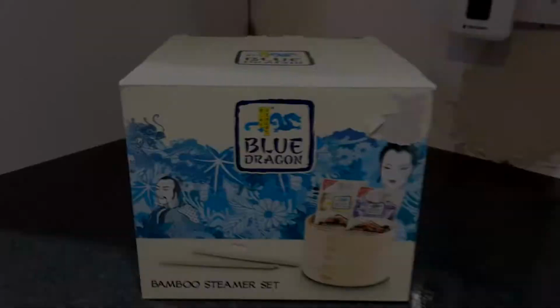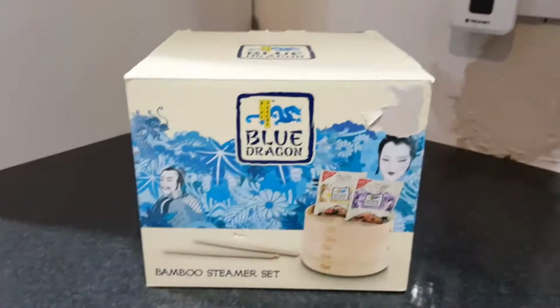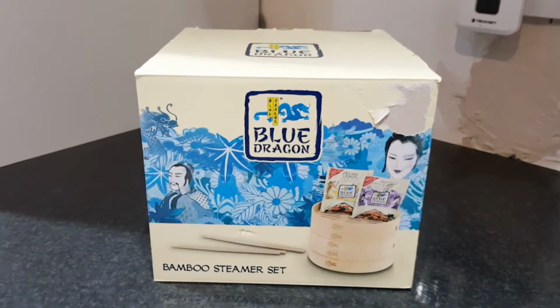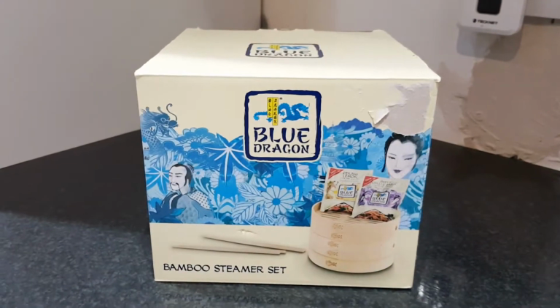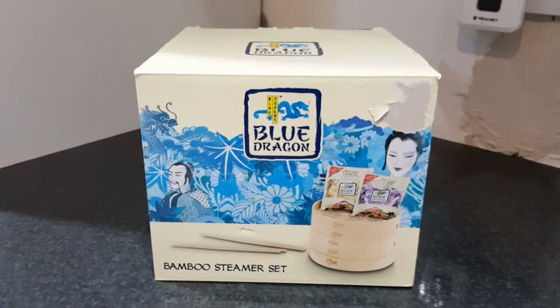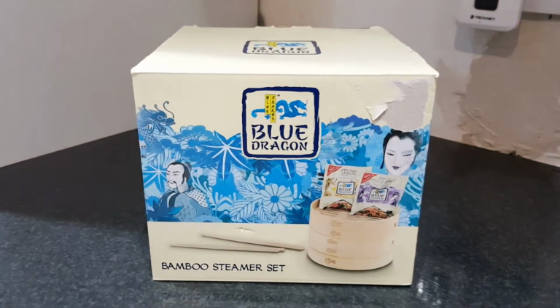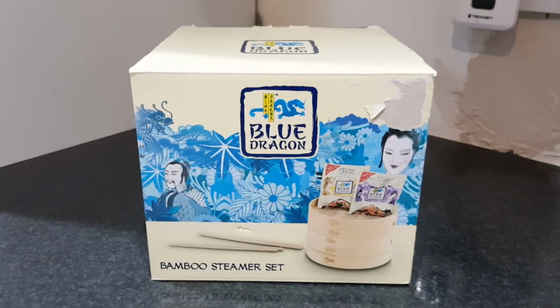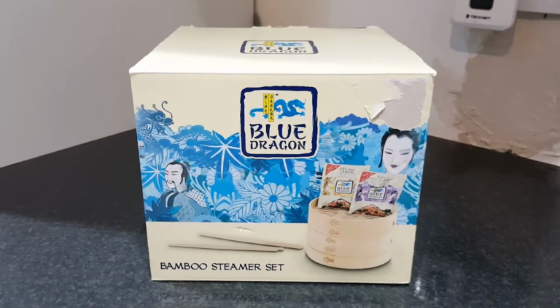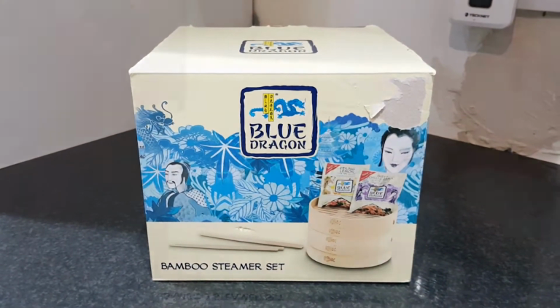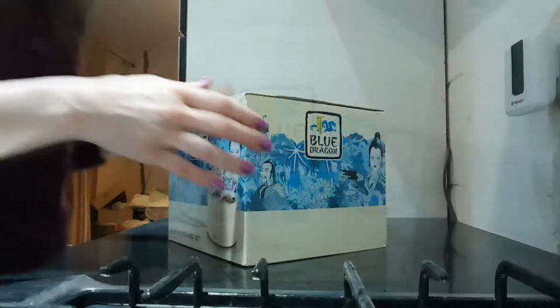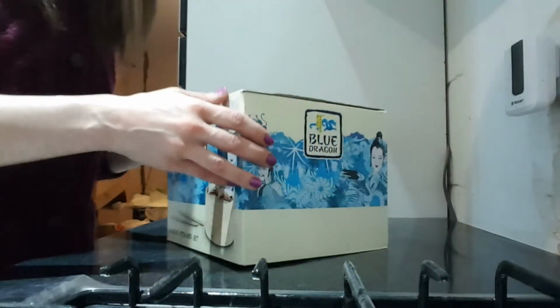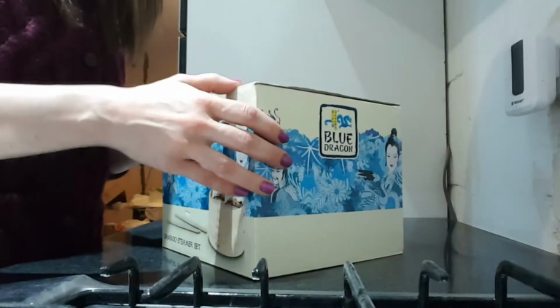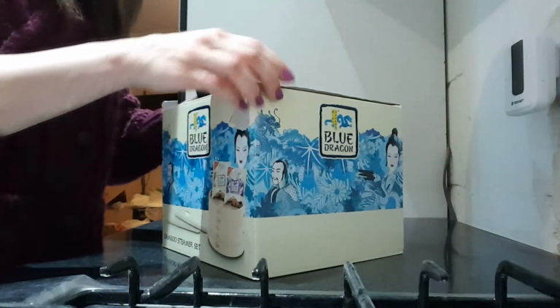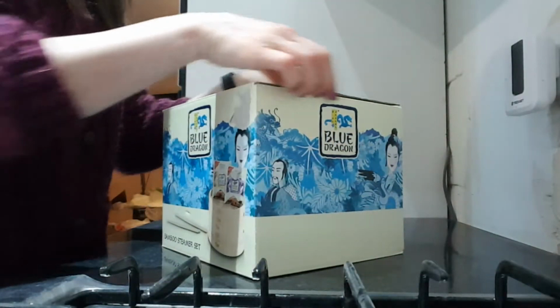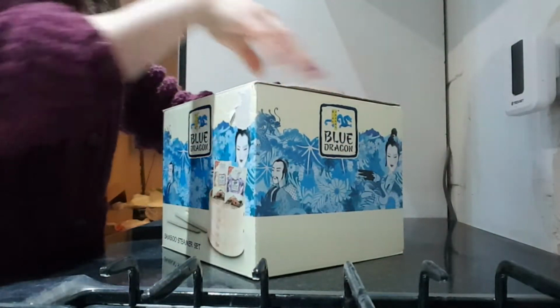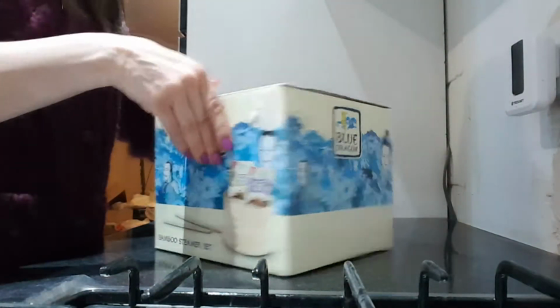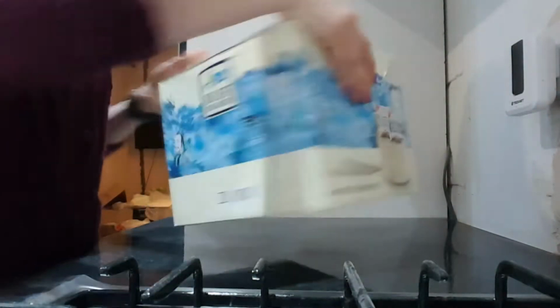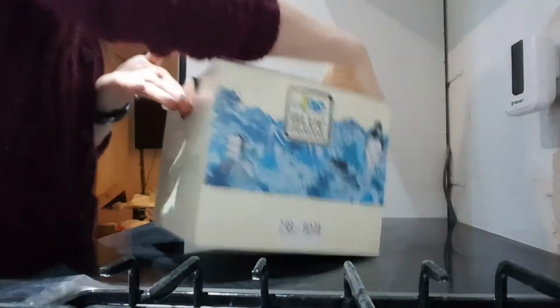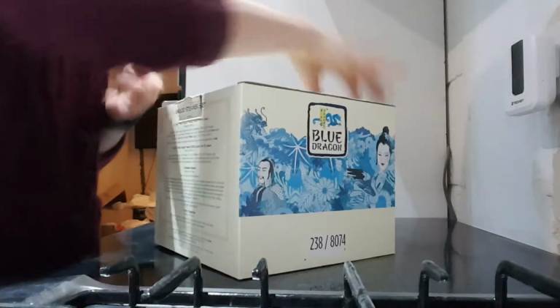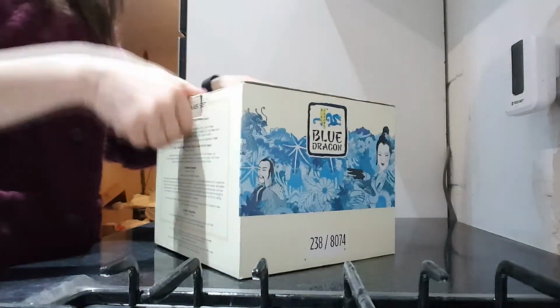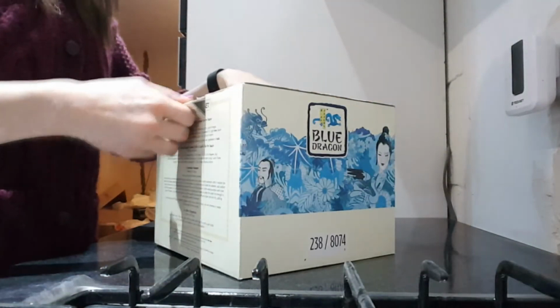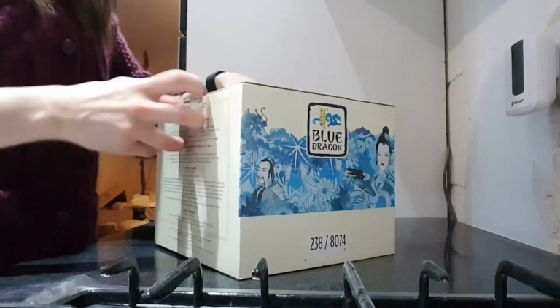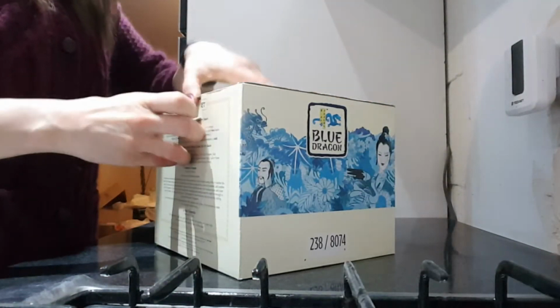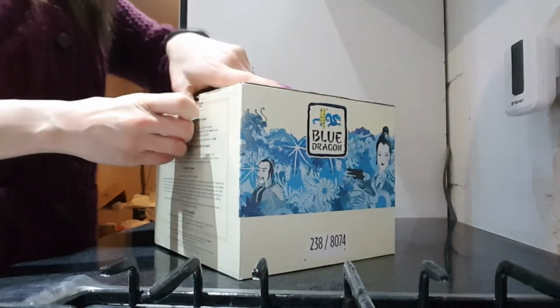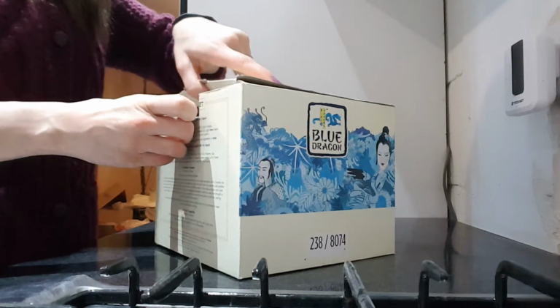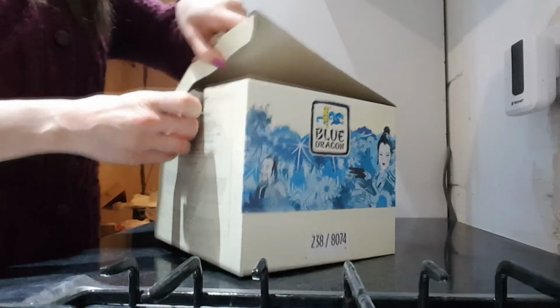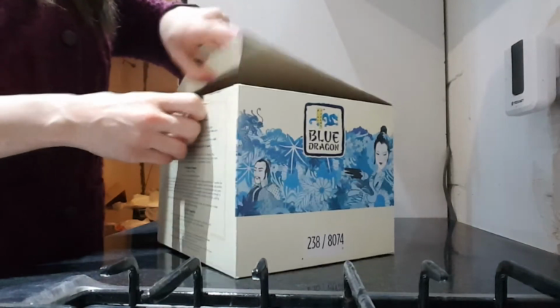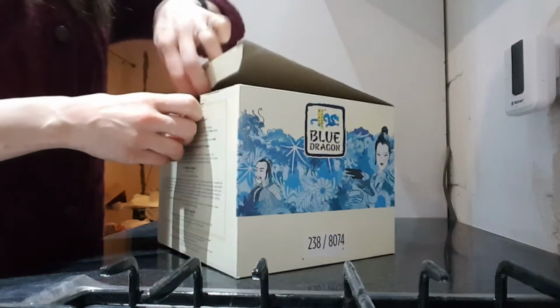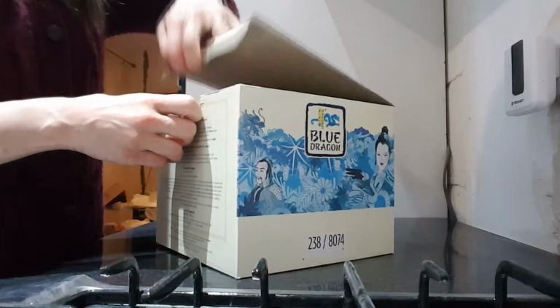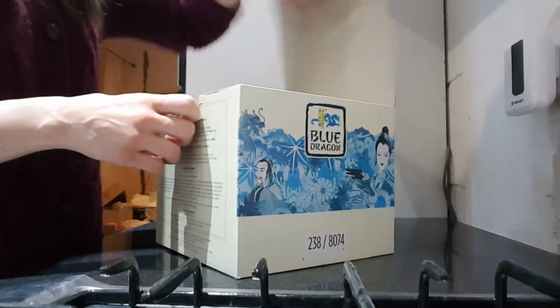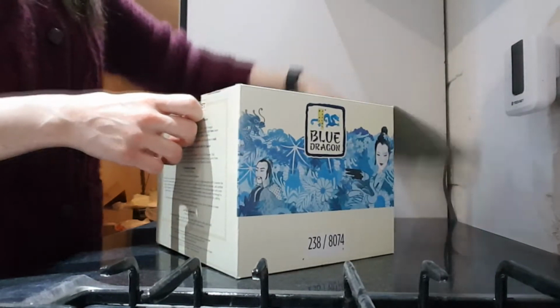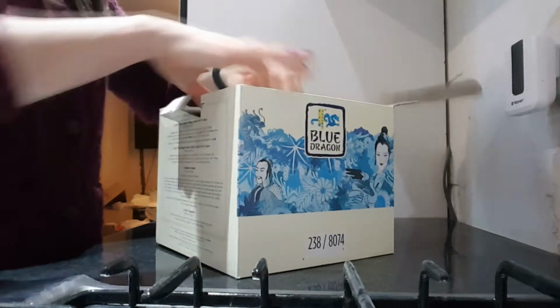So this is my cool new bamboo steamer set by Blue Dragon. They didn't send me this — I actually found it in a charity shop for £3, I just couldn't resist, and I'd never used one before so I was pretty damn excited.